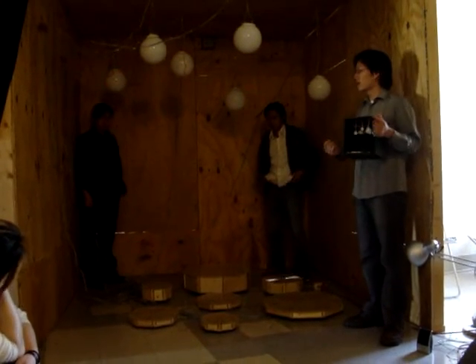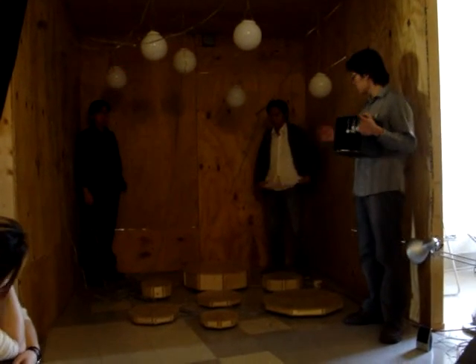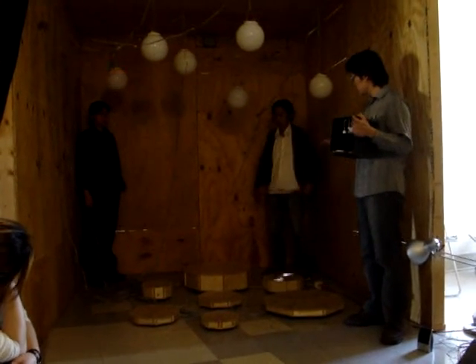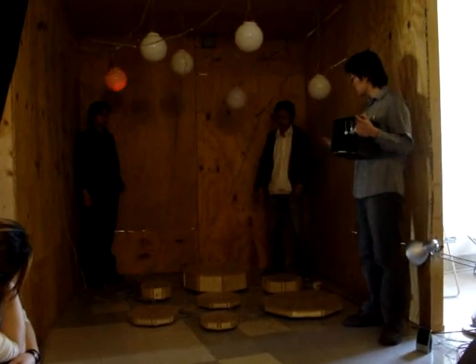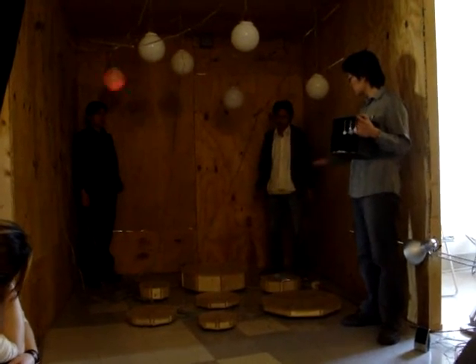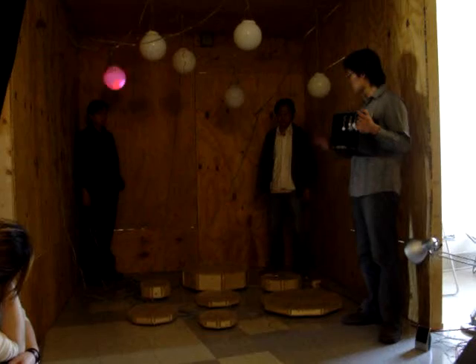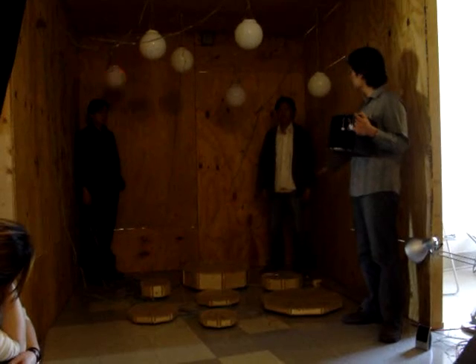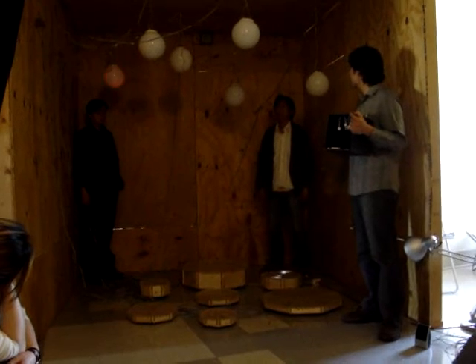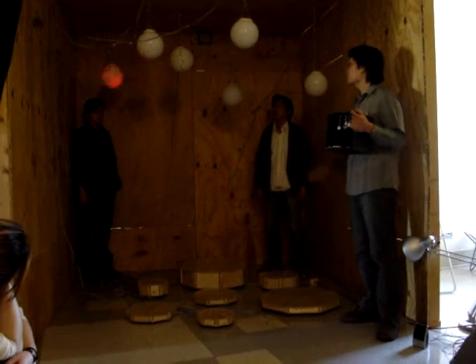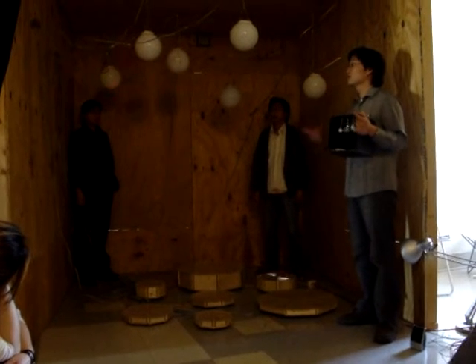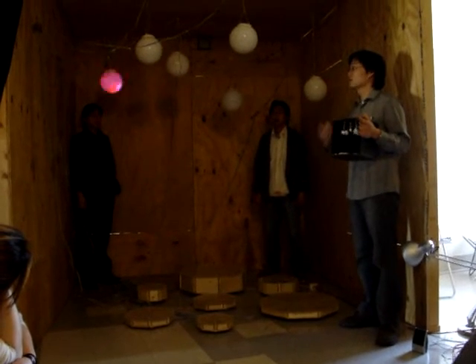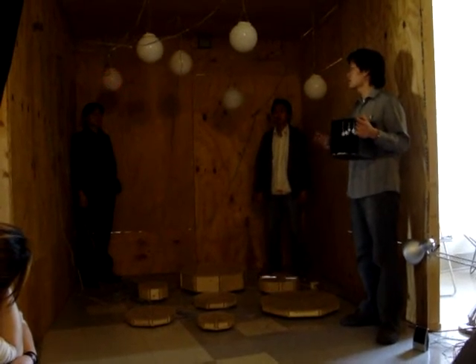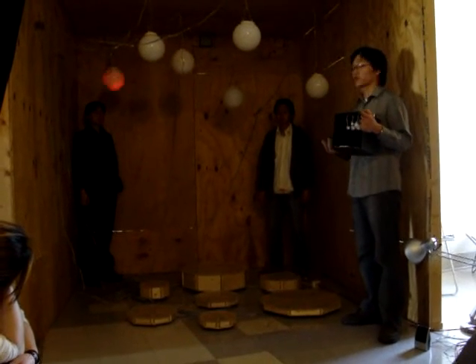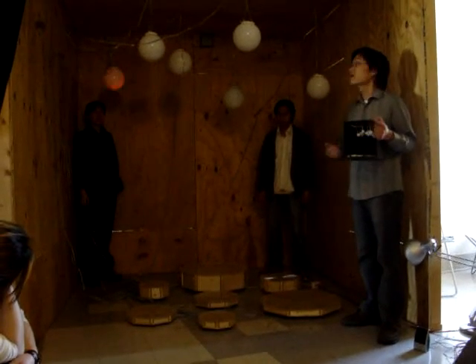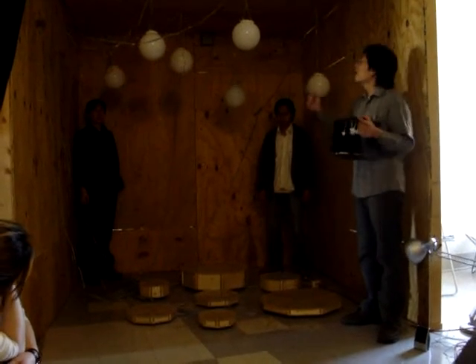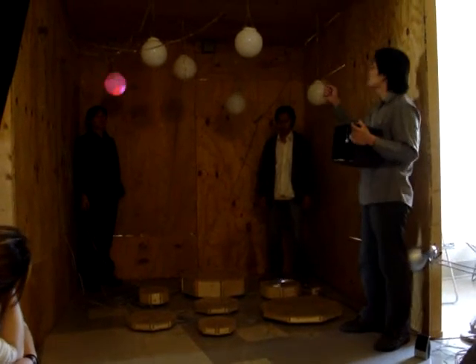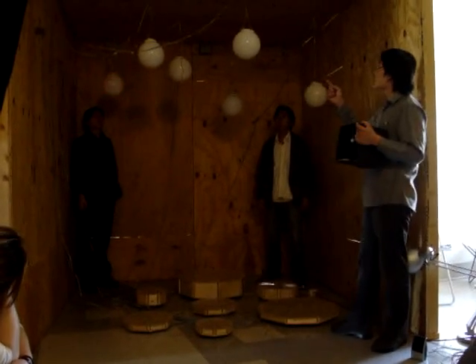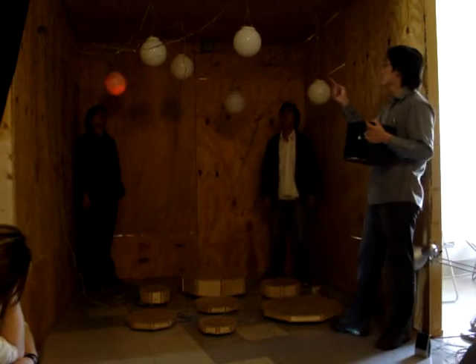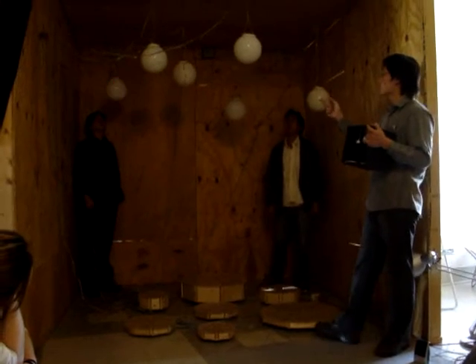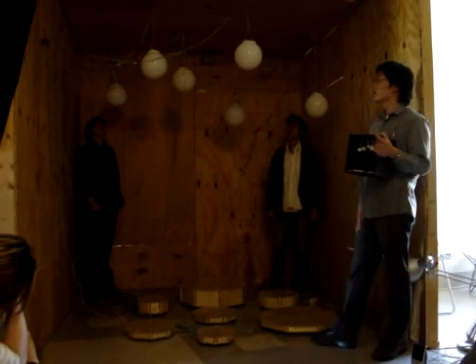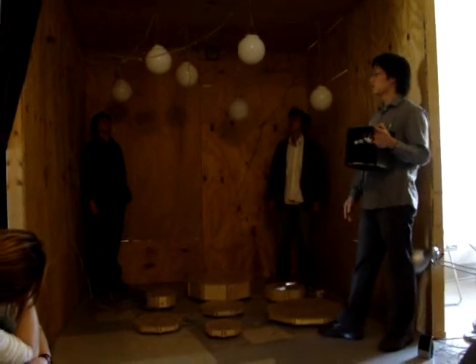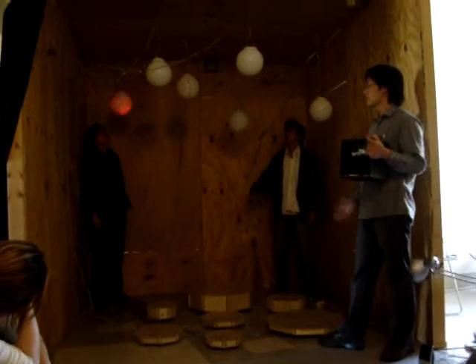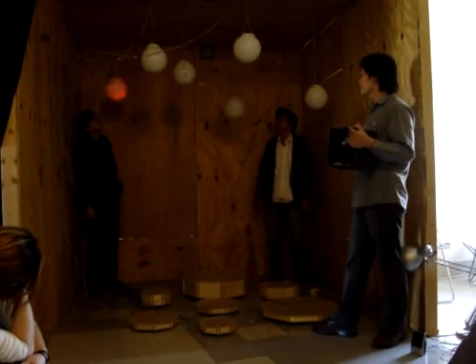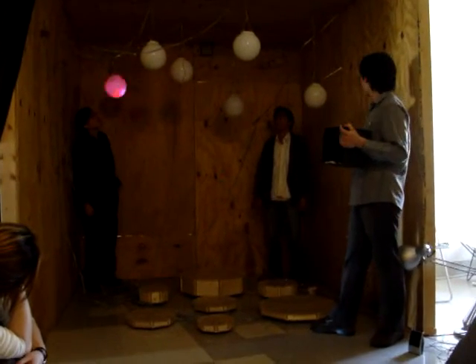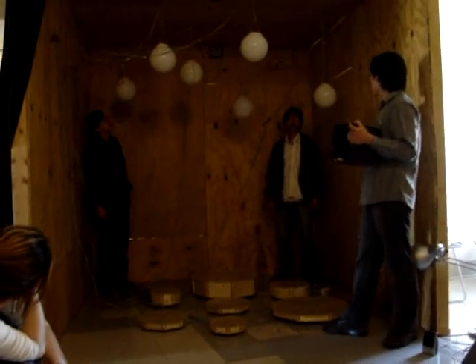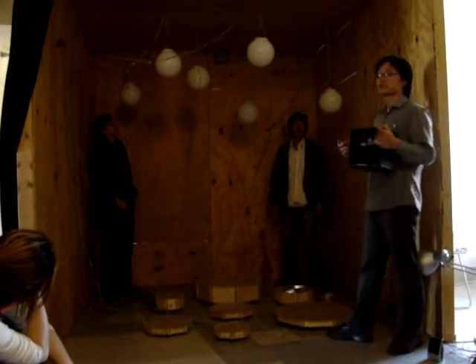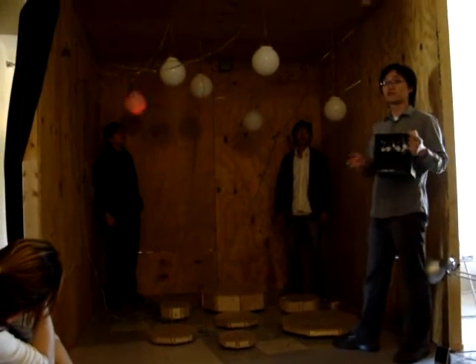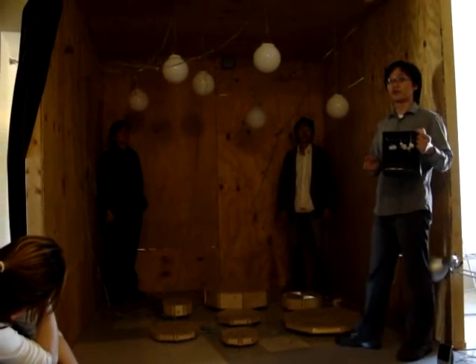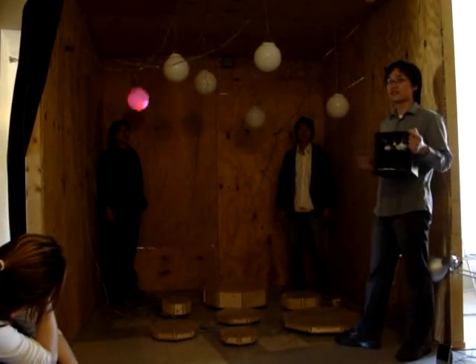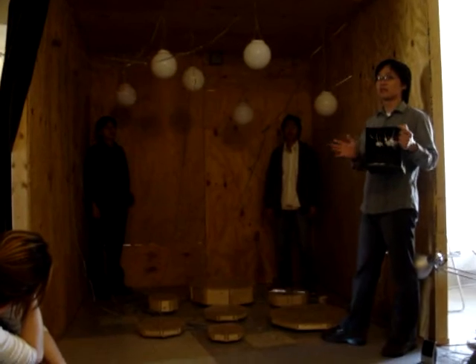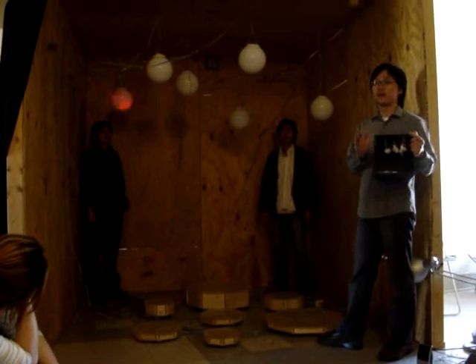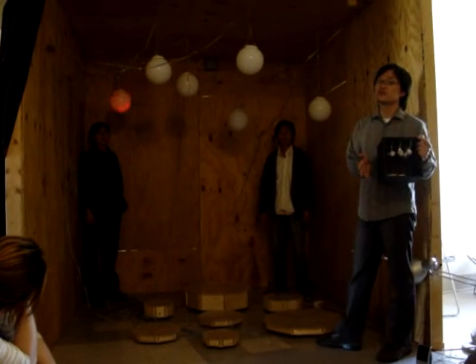Once you touch or step on a tile, it will play the corresponding pitch for you. The ball will also play some short tunes — that's like background music.